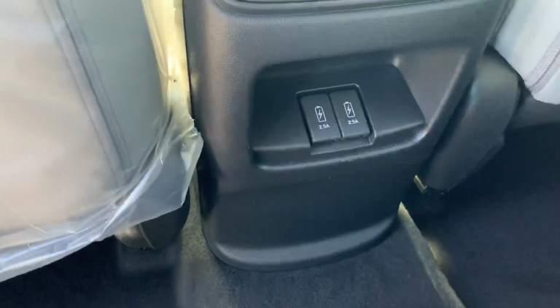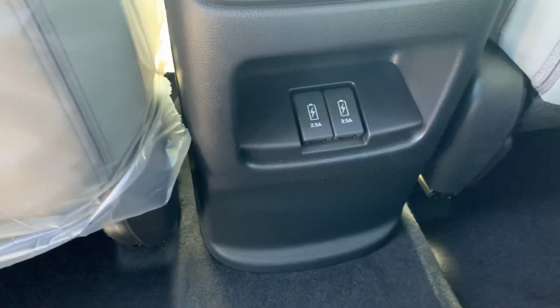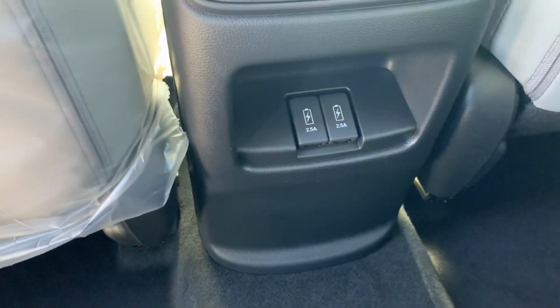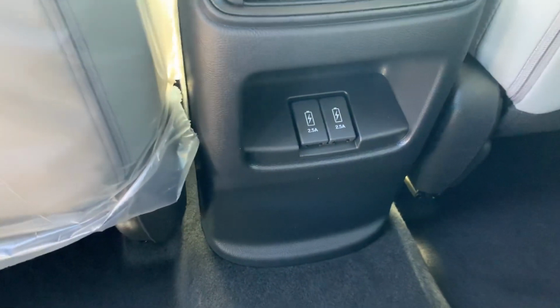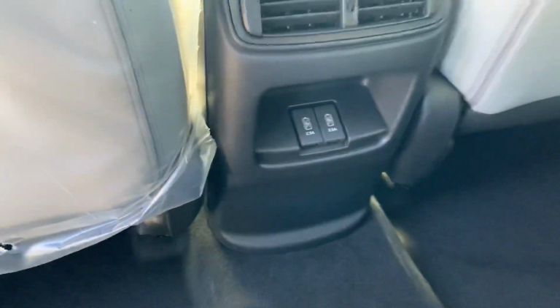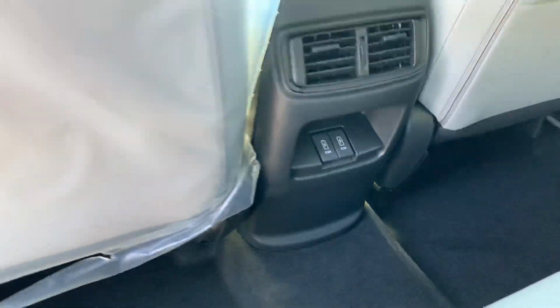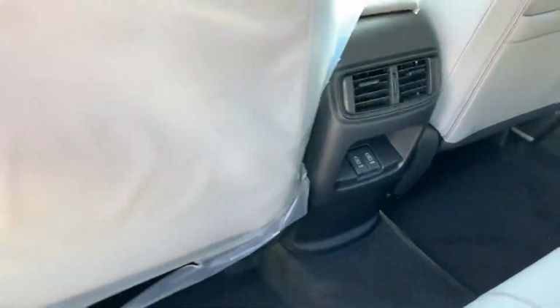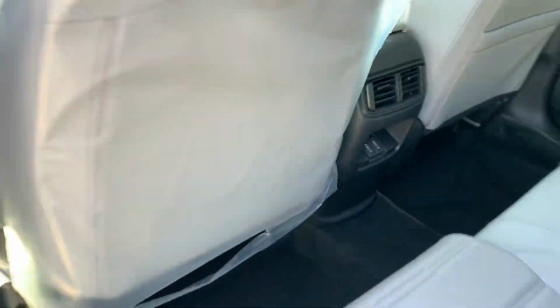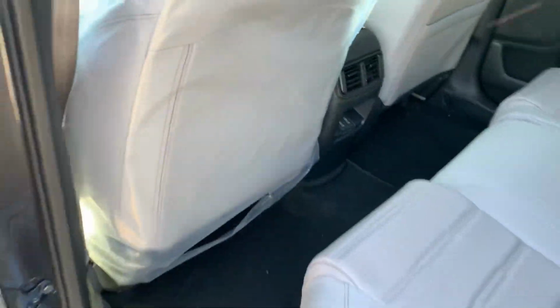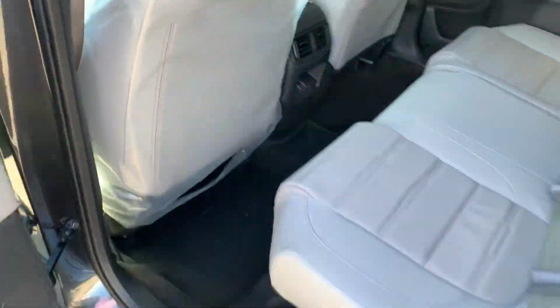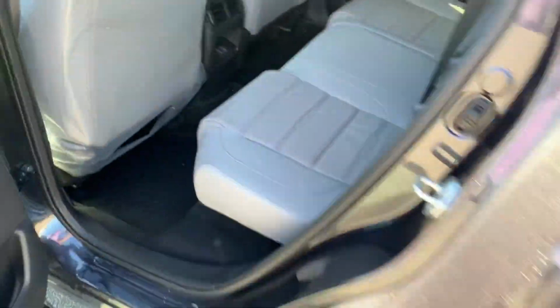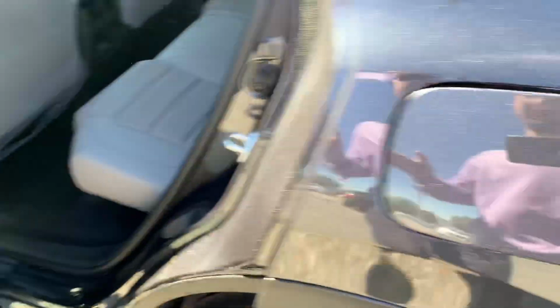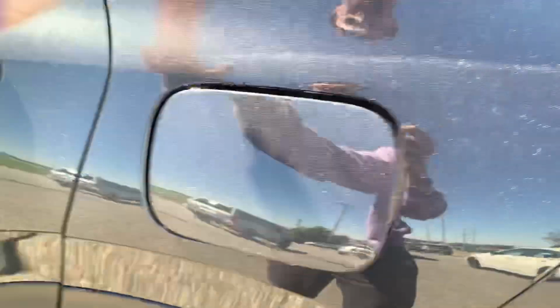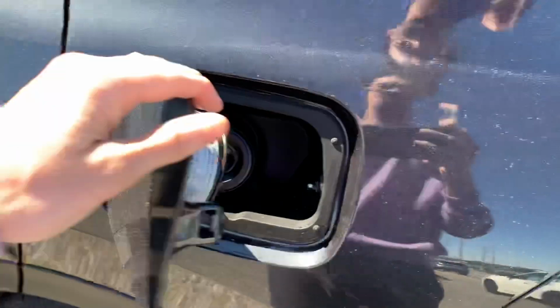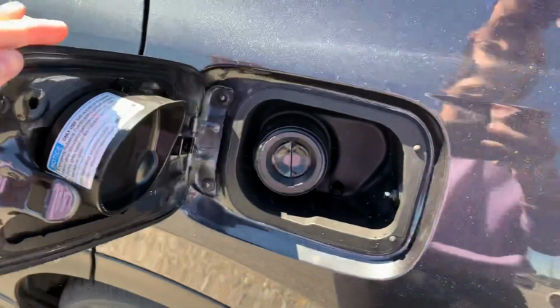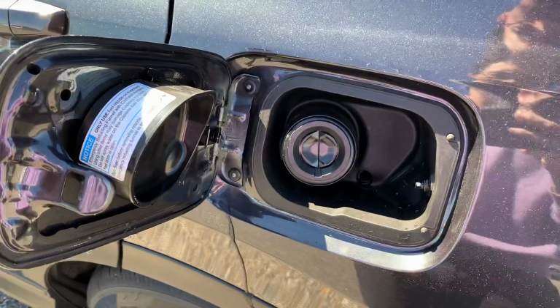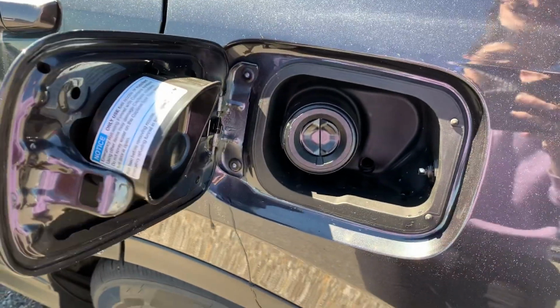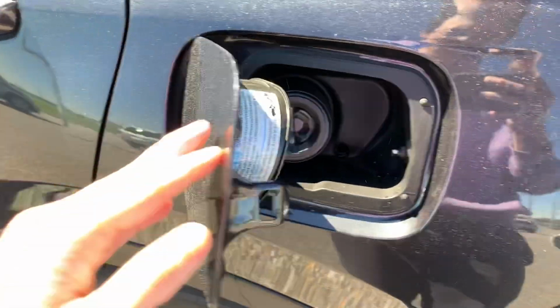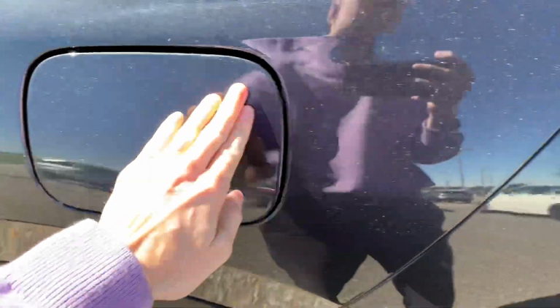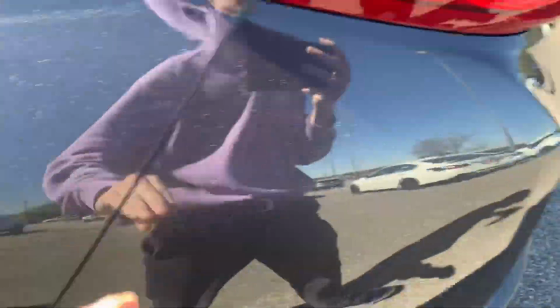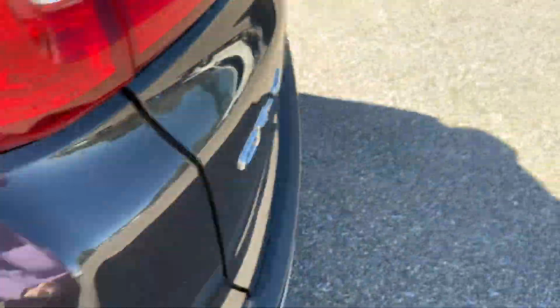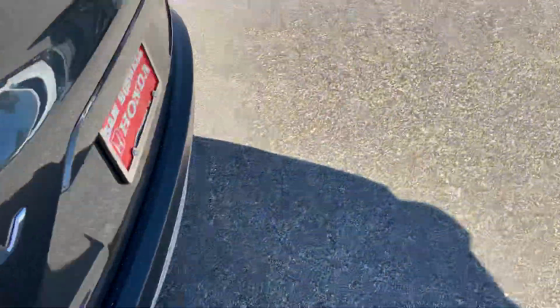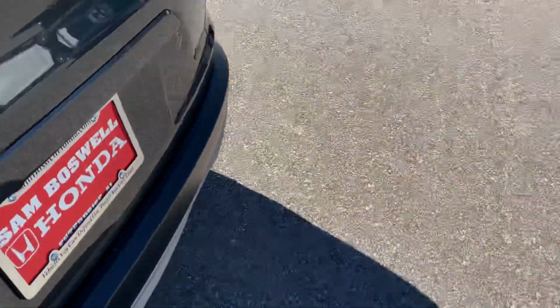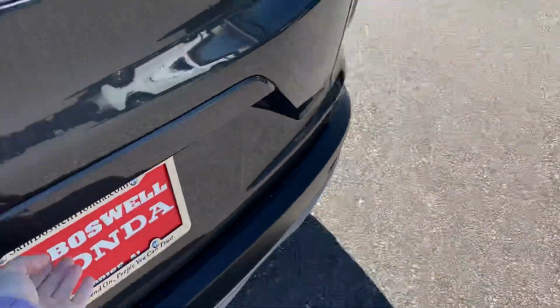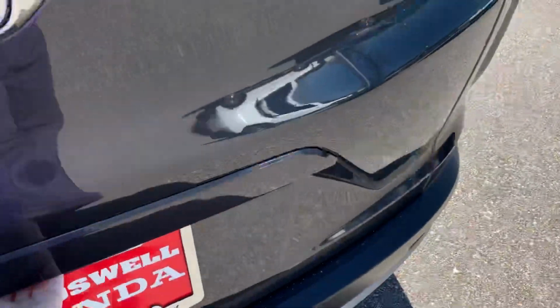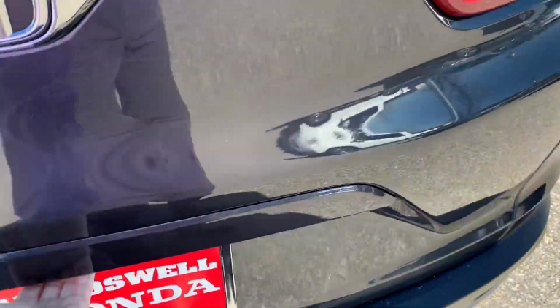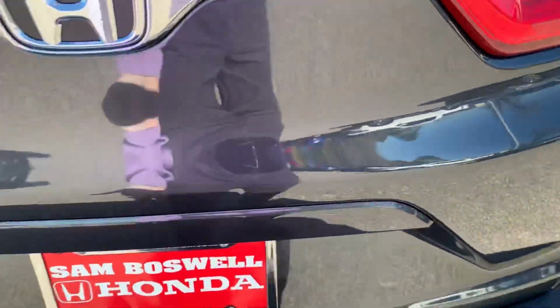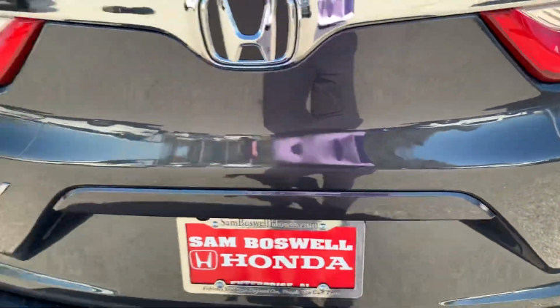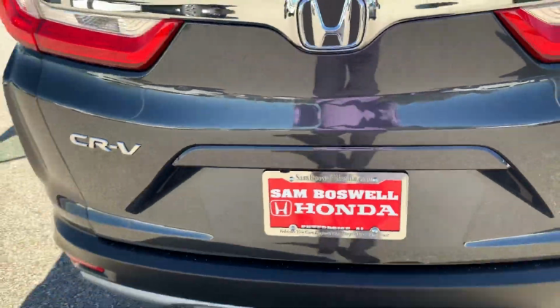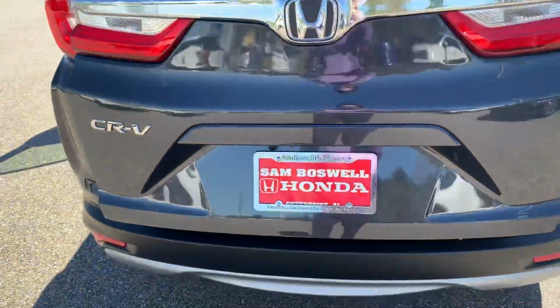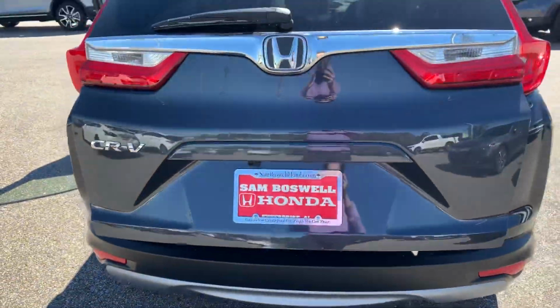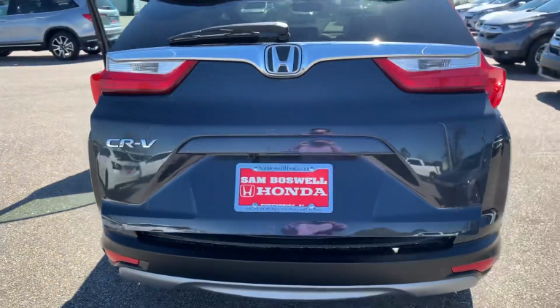USB ports for the back, a capless fuel filler, and a power tailgate.